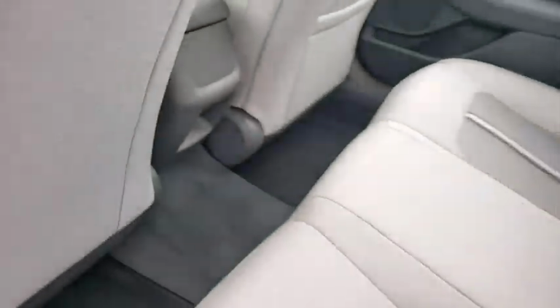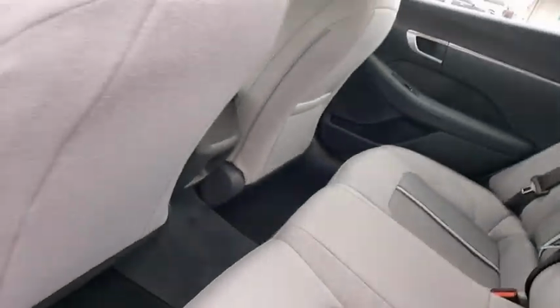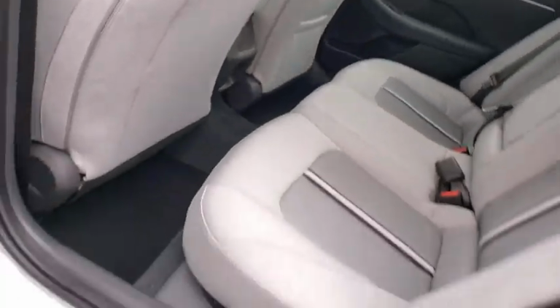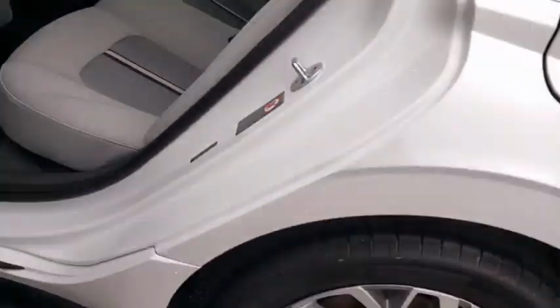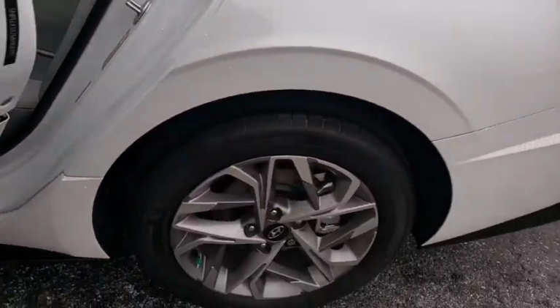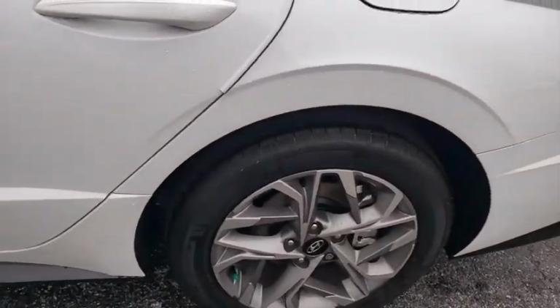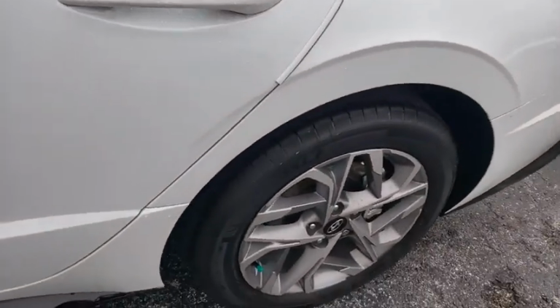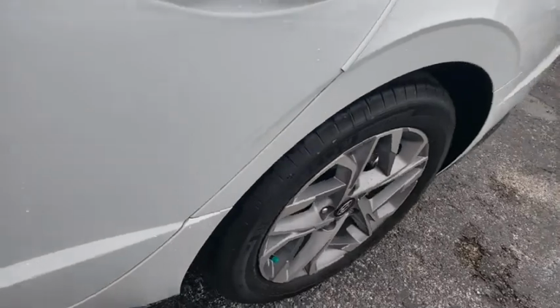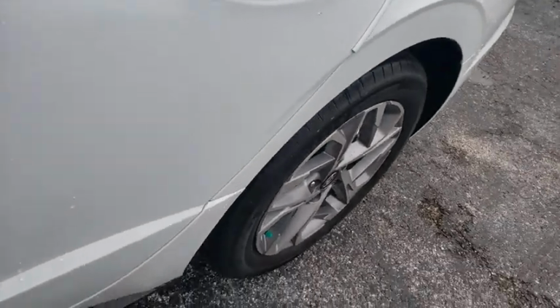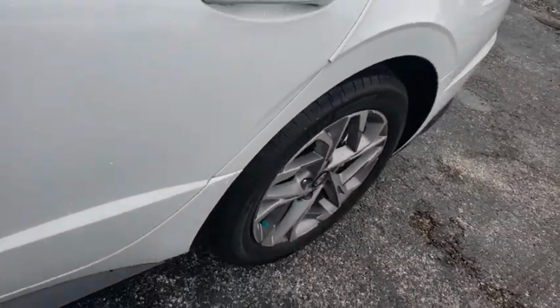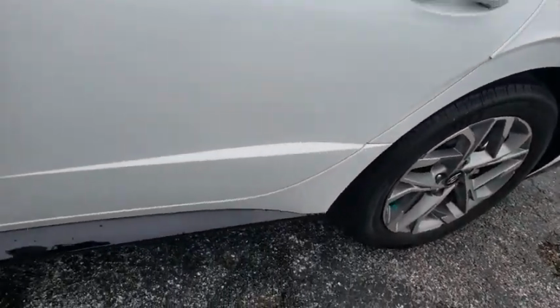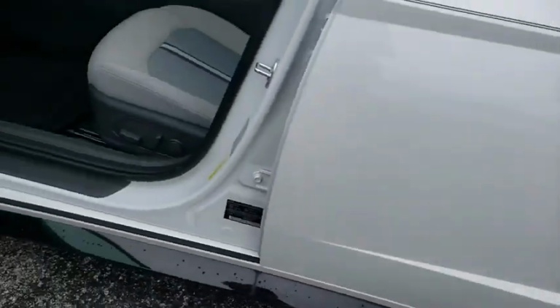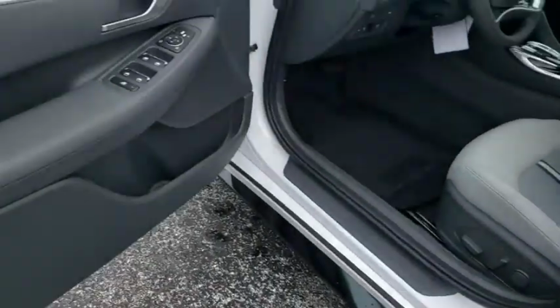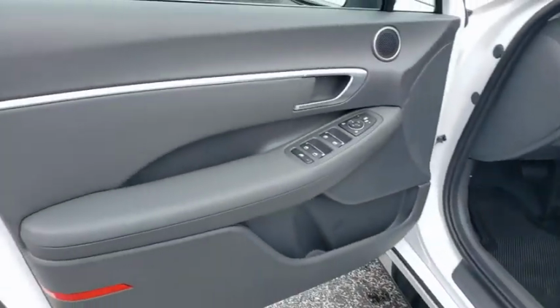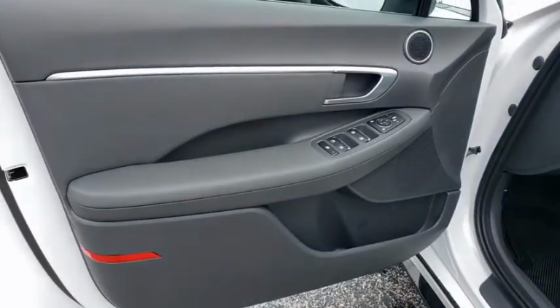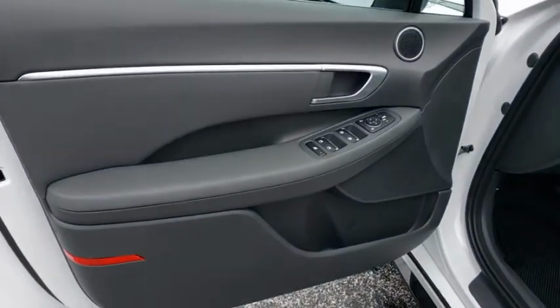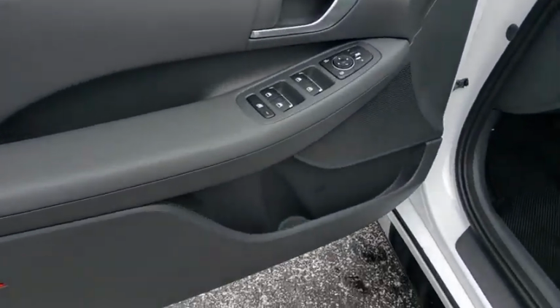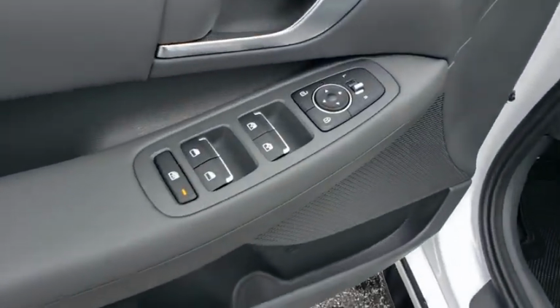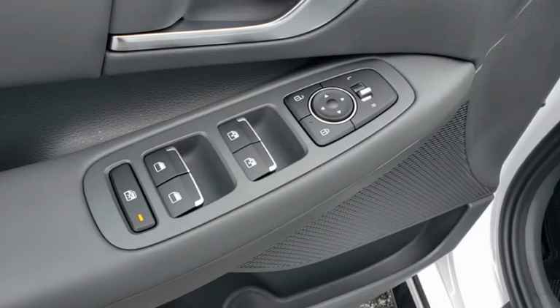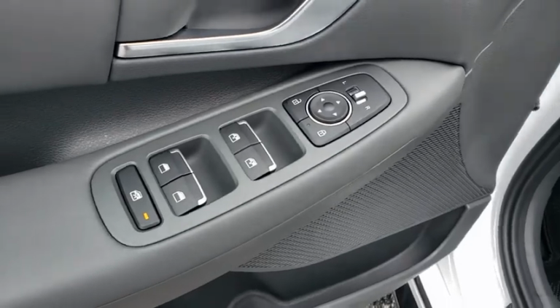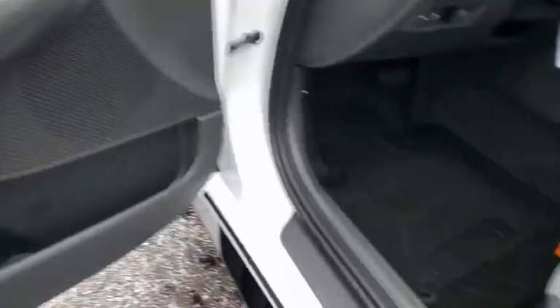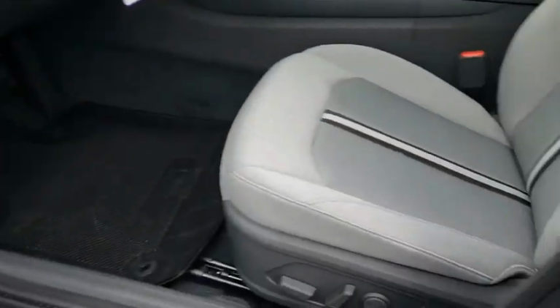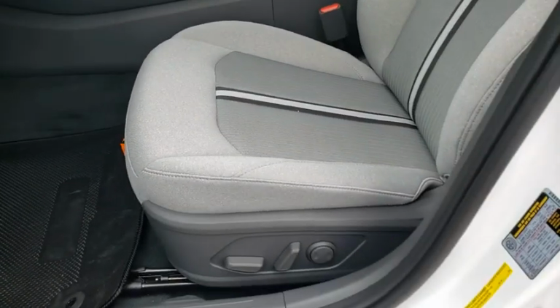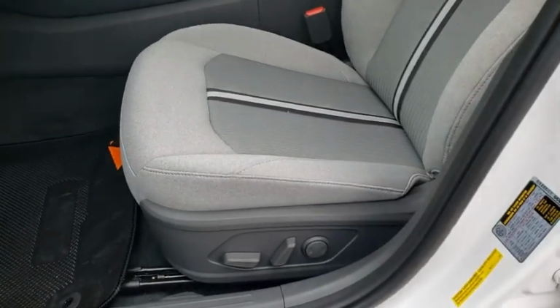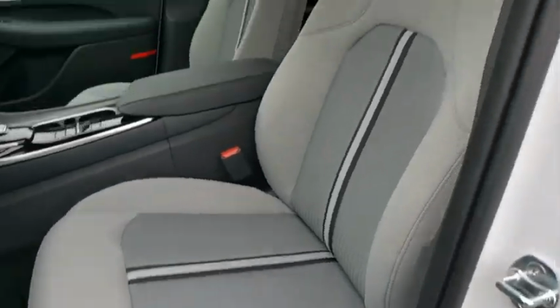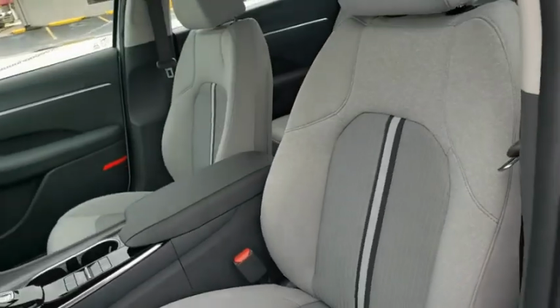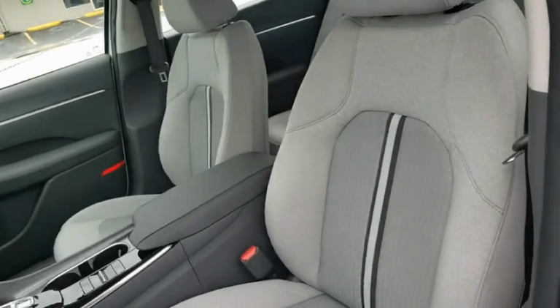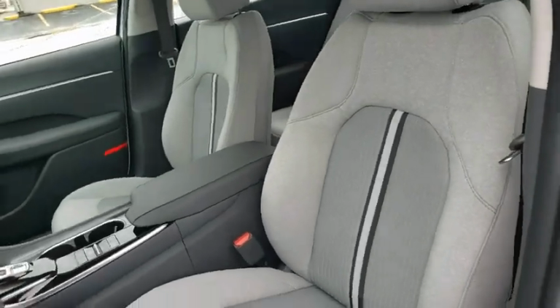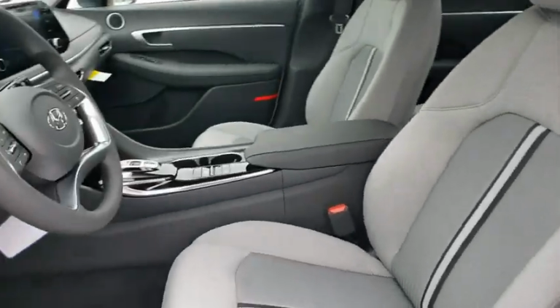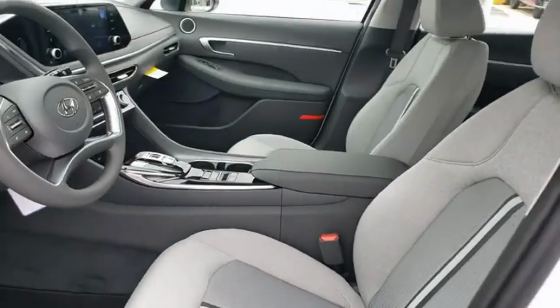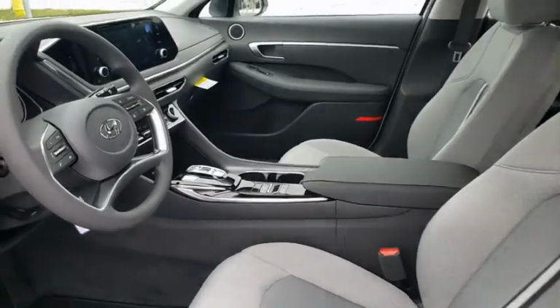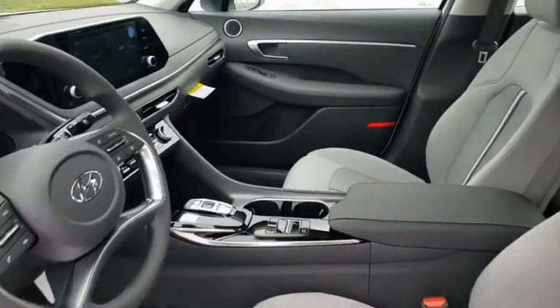Electronic stability control, heated front seats, trip computer, cargo organizer, carpeted floor mats, panic alarm, overhead console, tachometer, cargo net, brake assist, remote keyless entry. Come see the car for yourself.